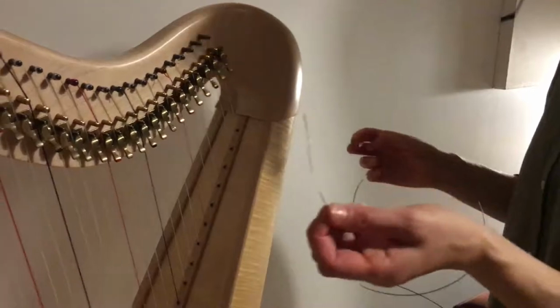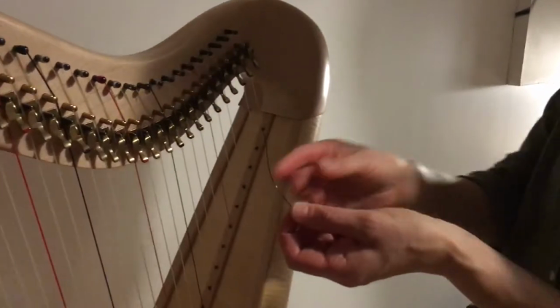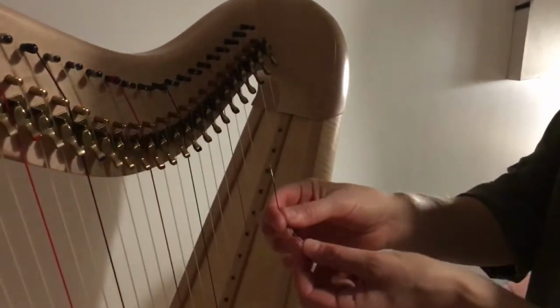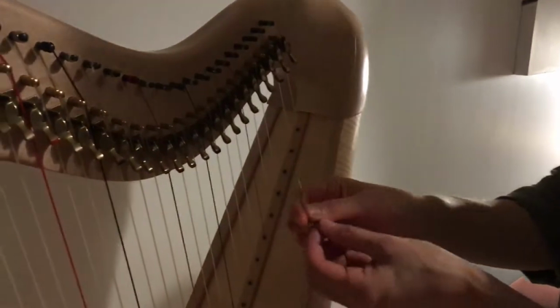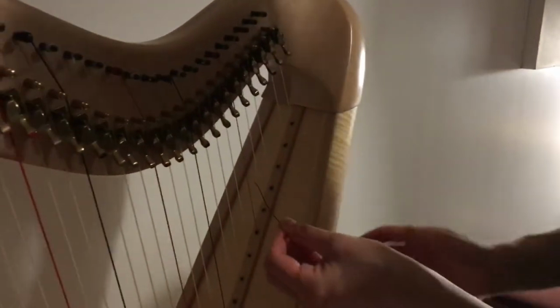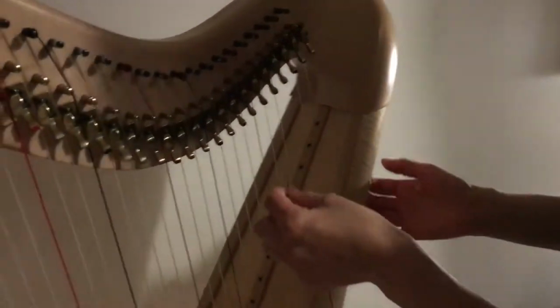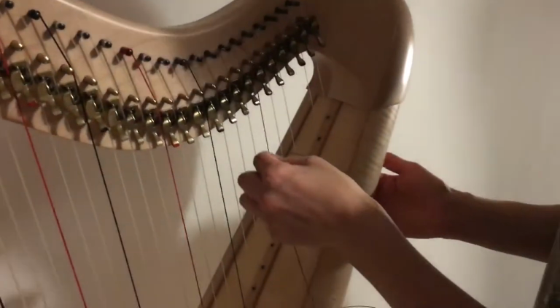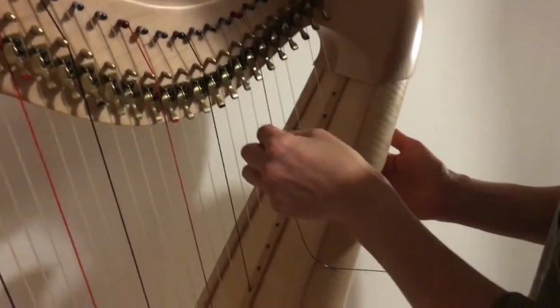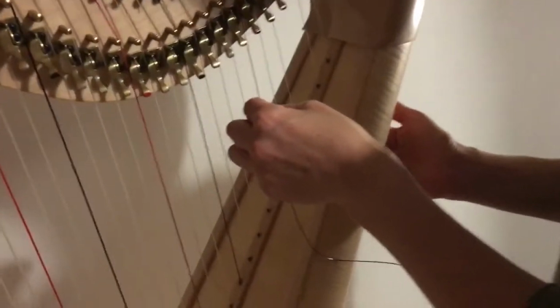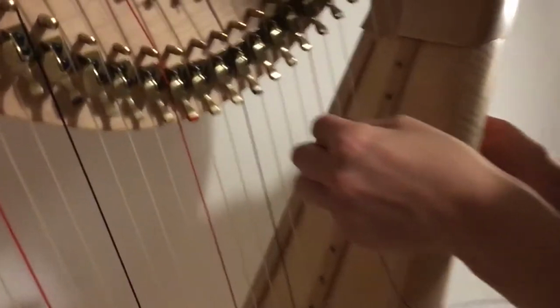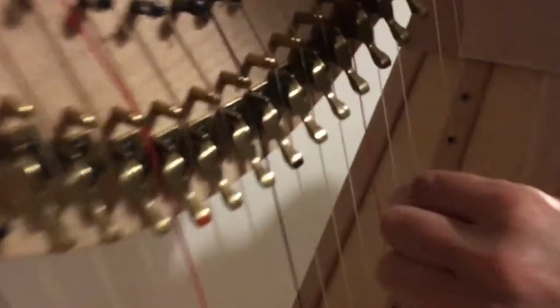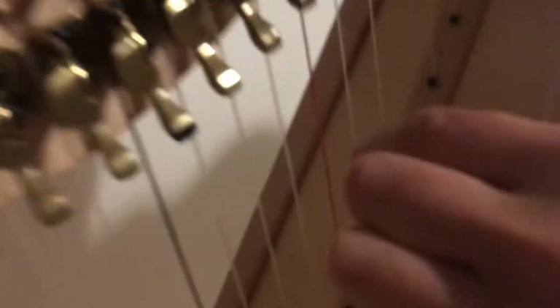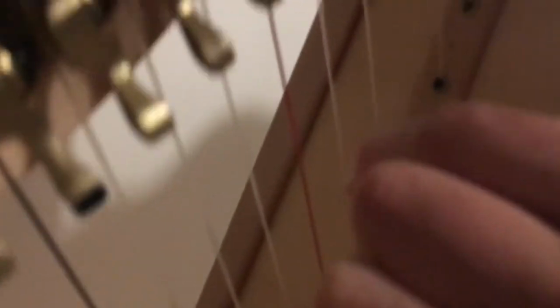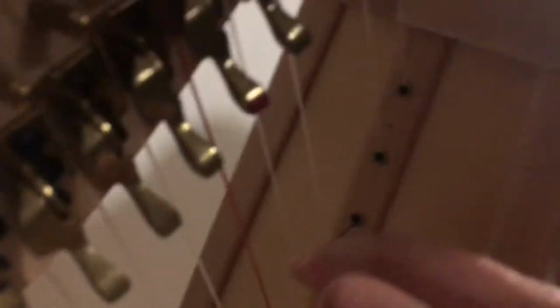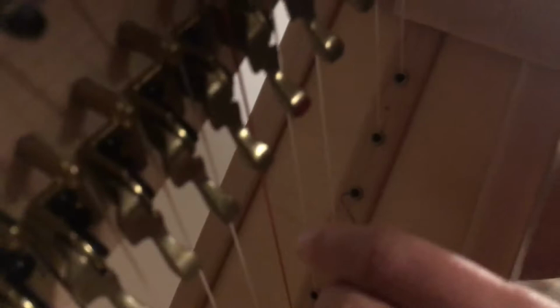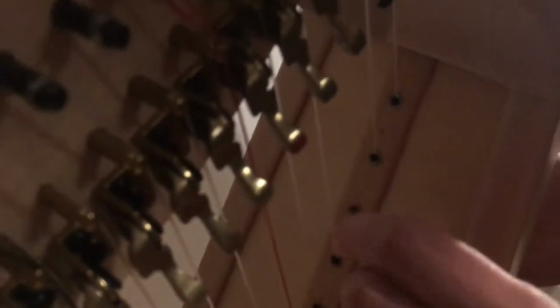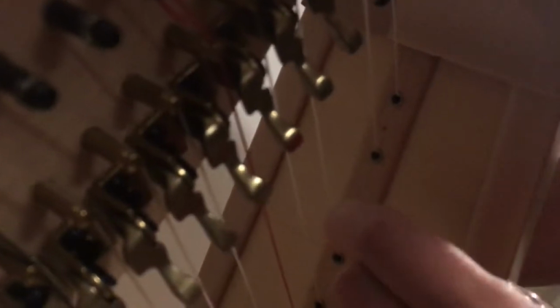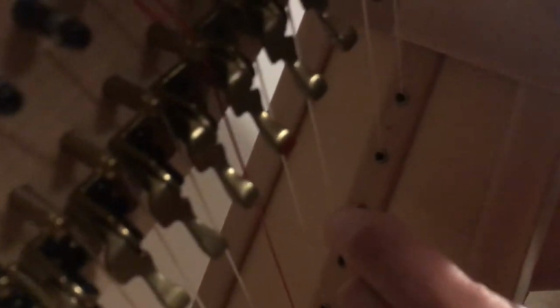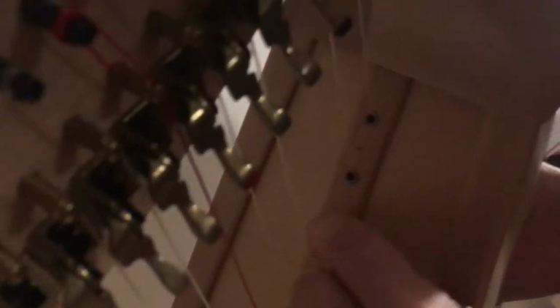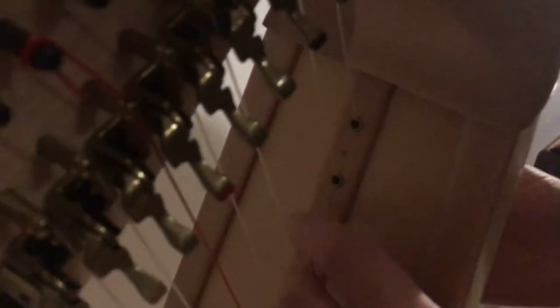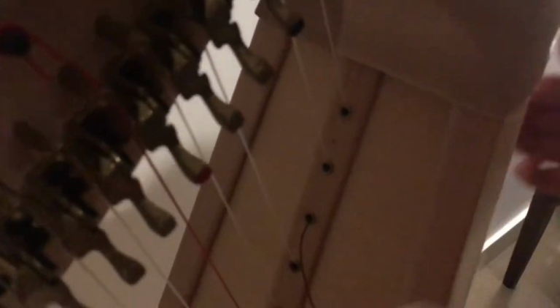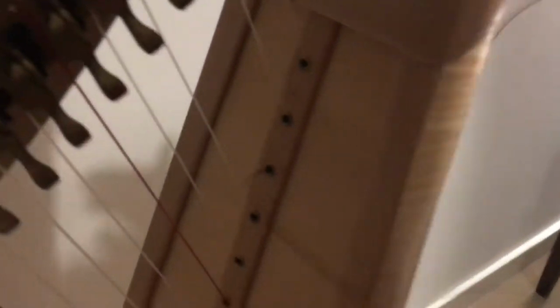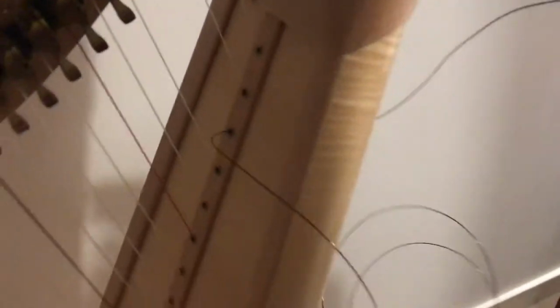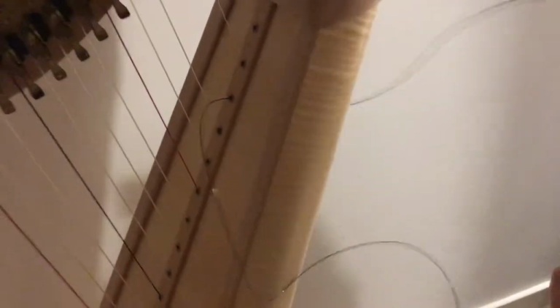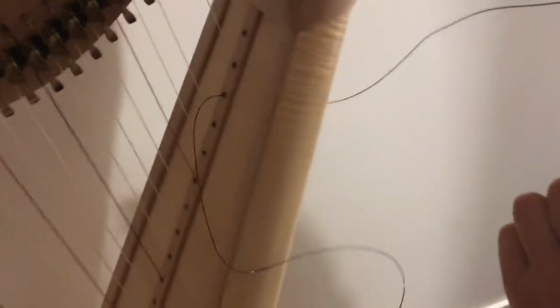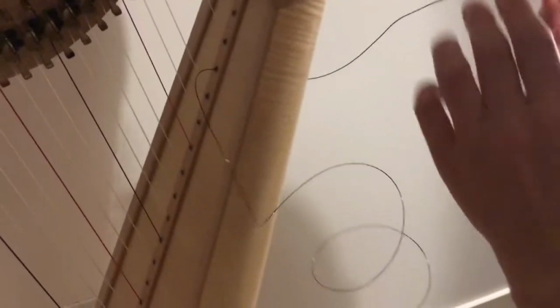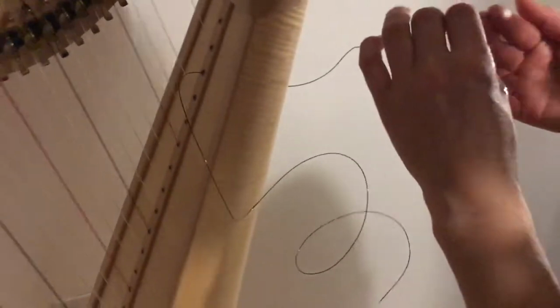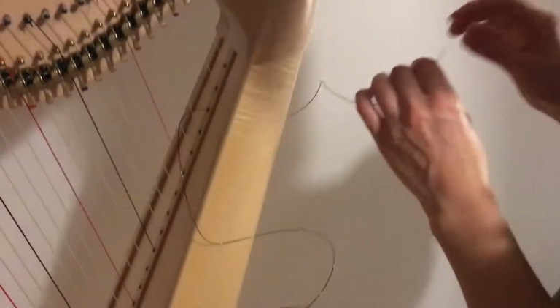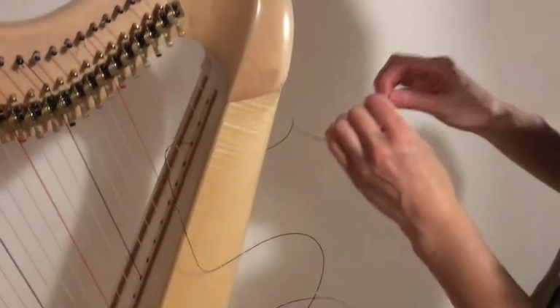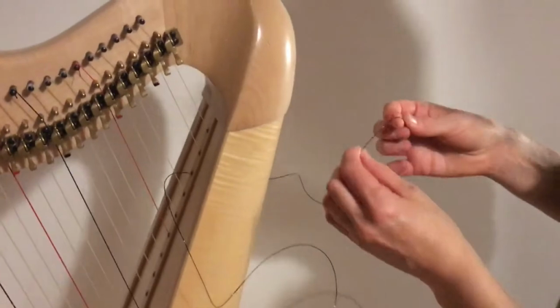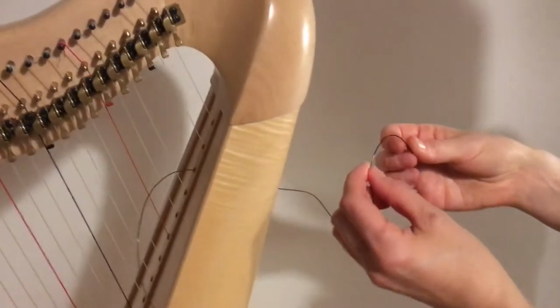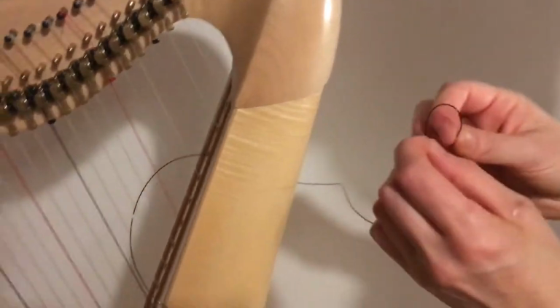So I've got my string here. I'm going to feed it through the harp from the top up here and out the back. Then here I'm going to tie the knot.